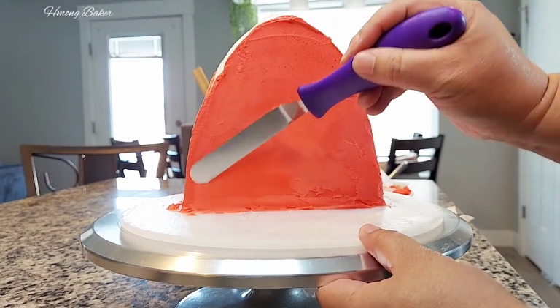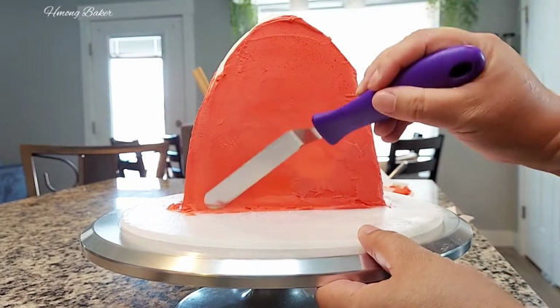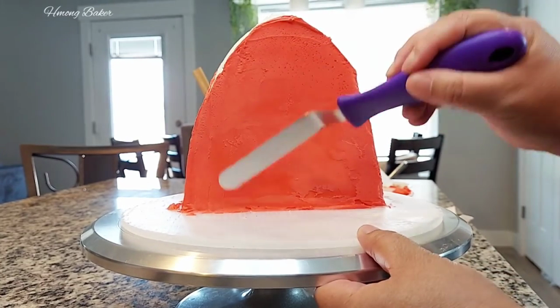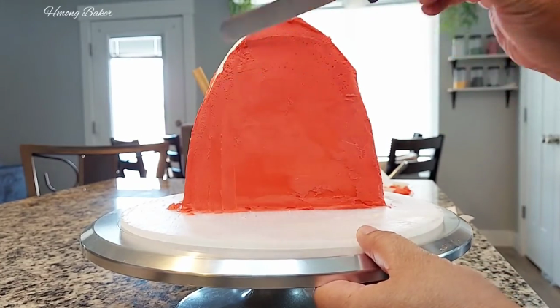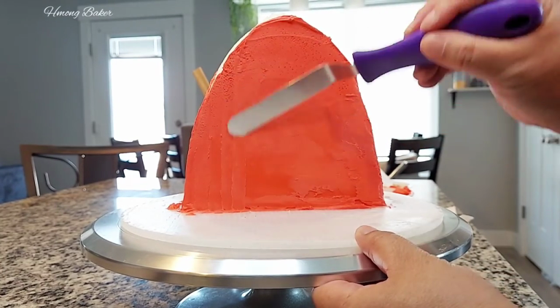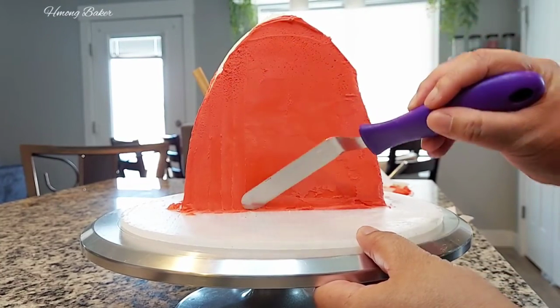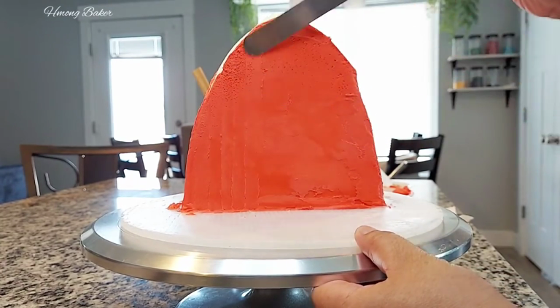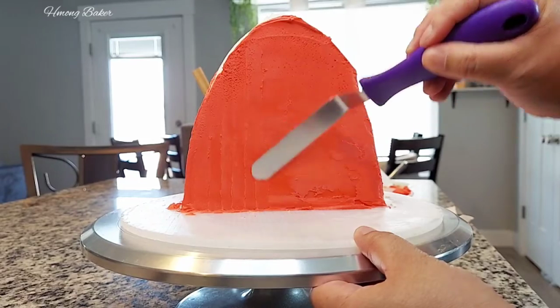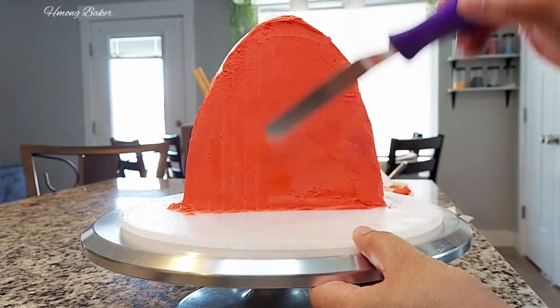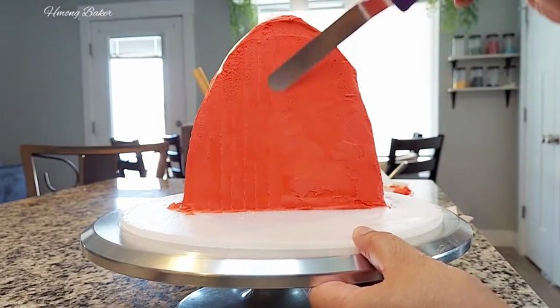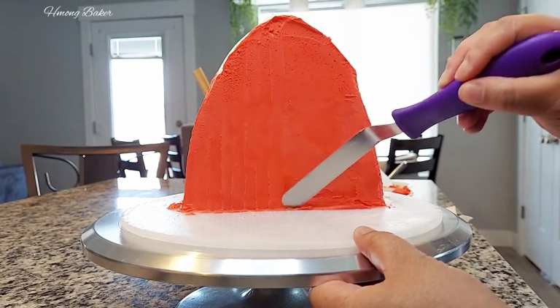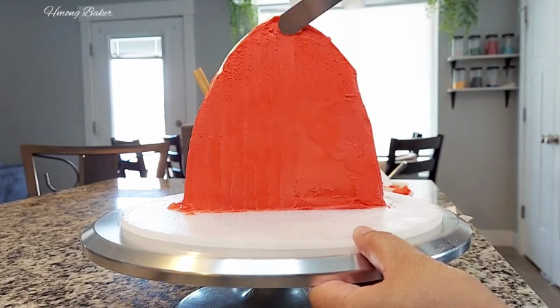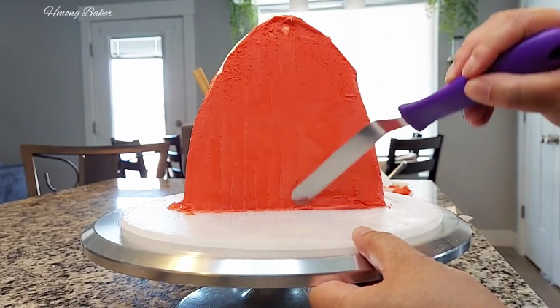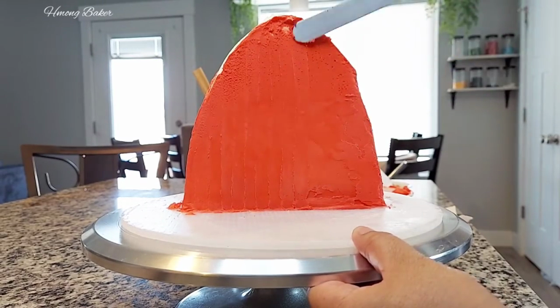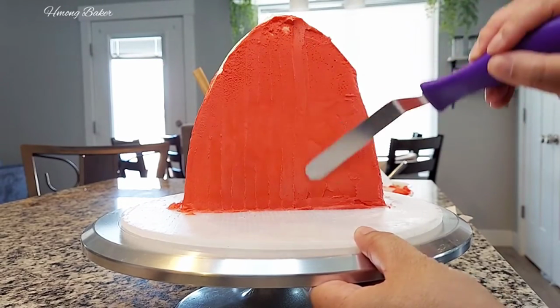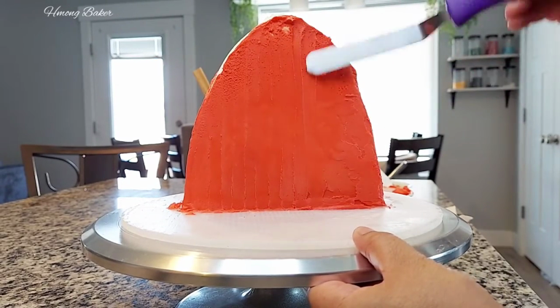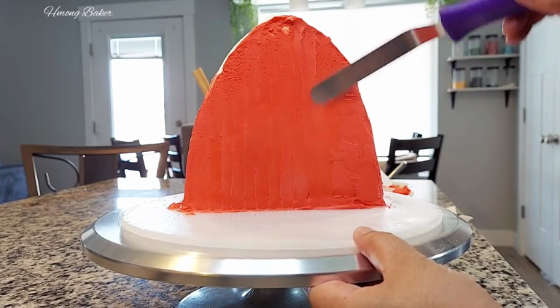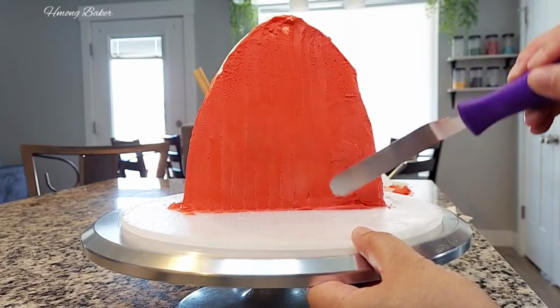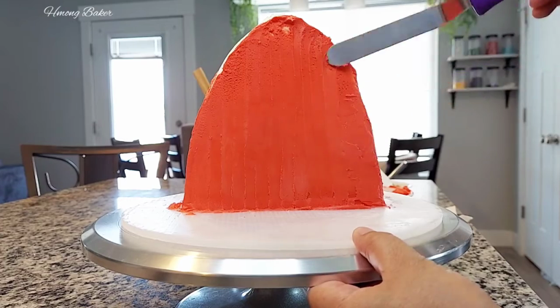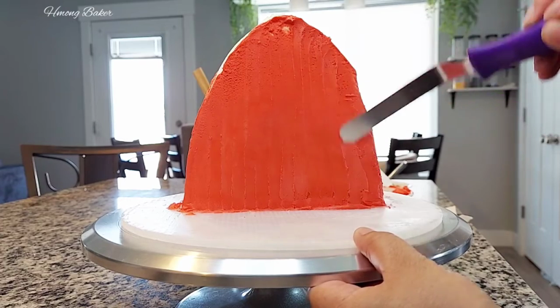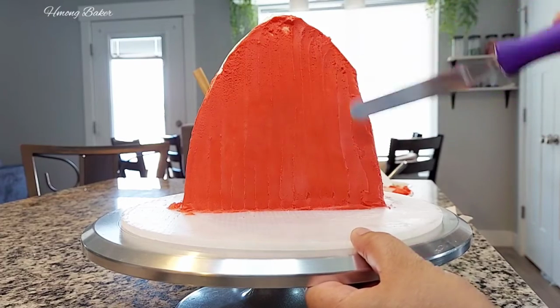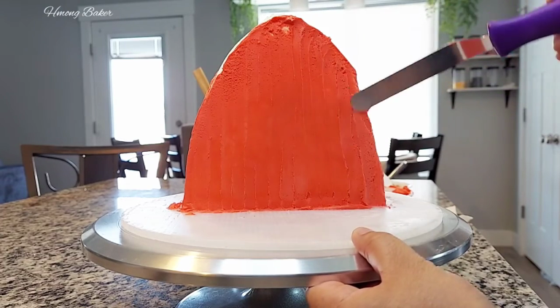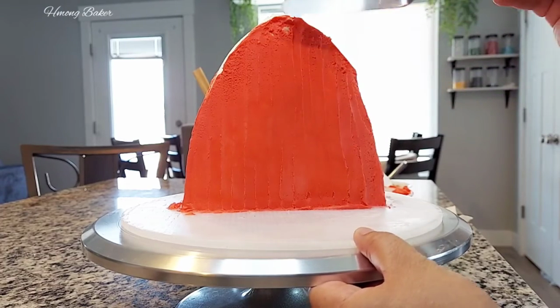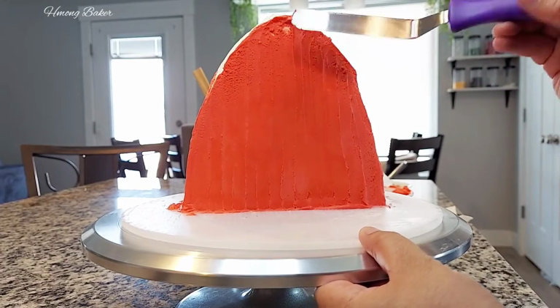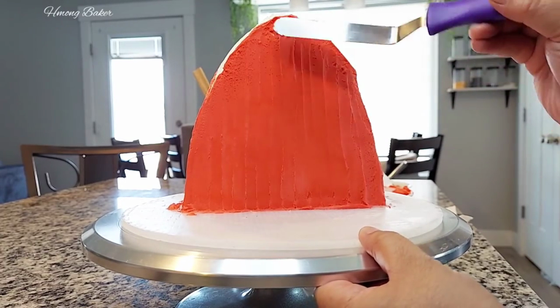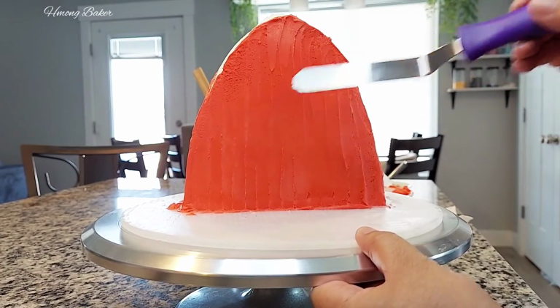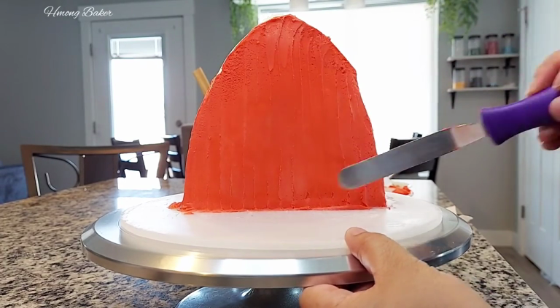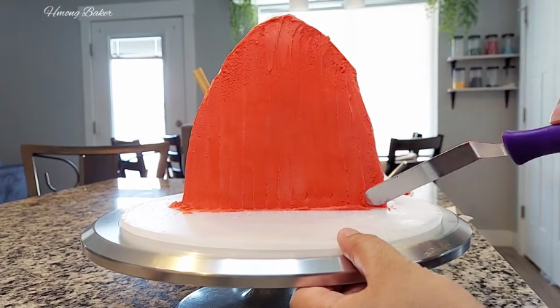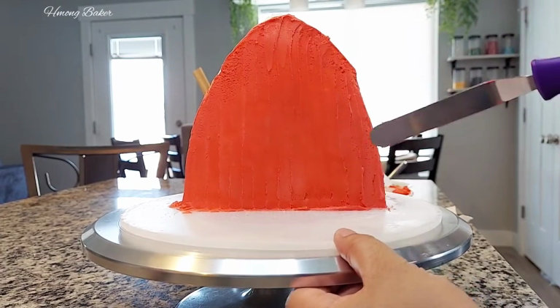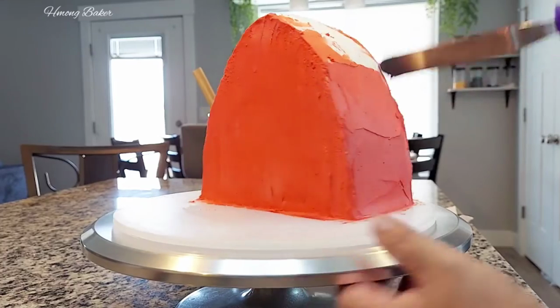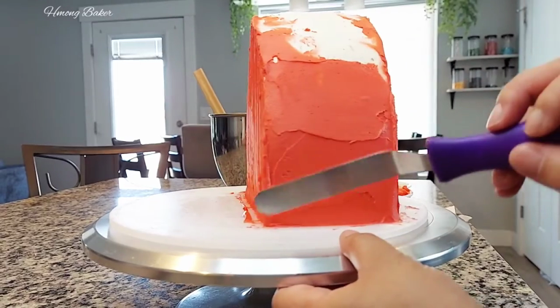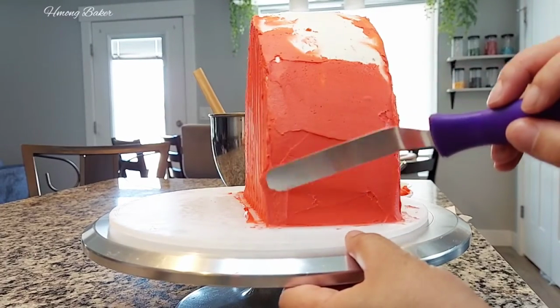I'm using my spatula just to do an upwards motion for some texture on my barn. And I'm going to repeat the process for the sides and back as well.